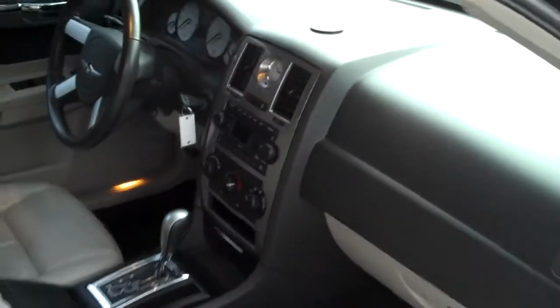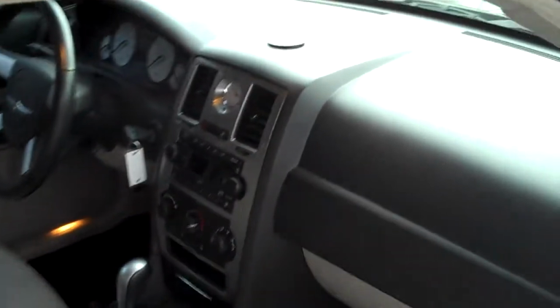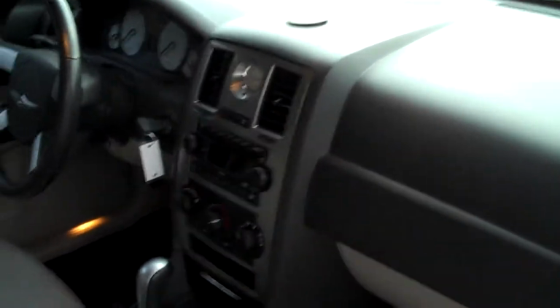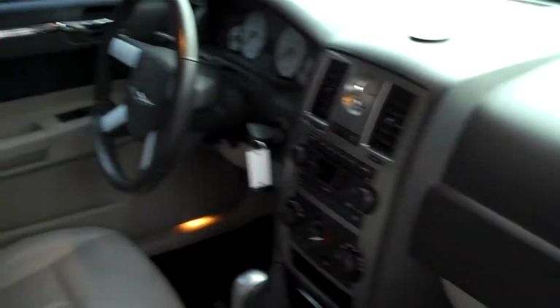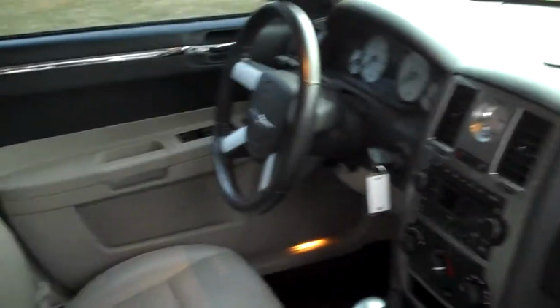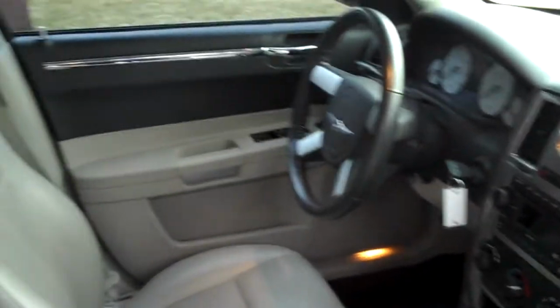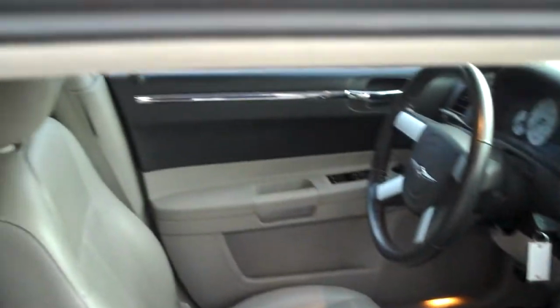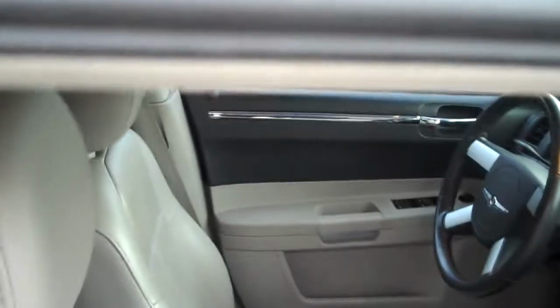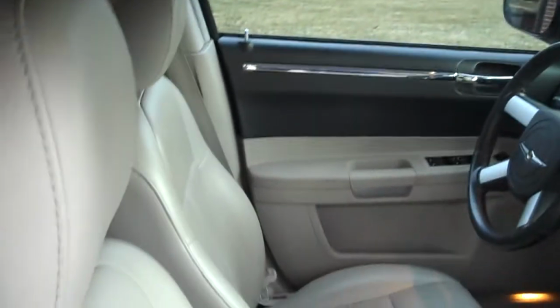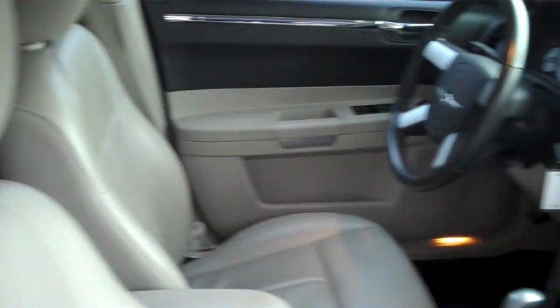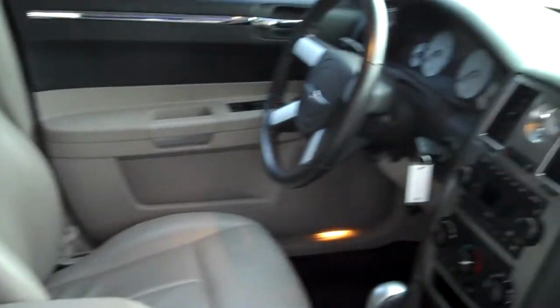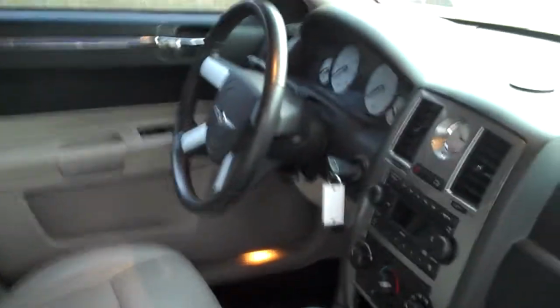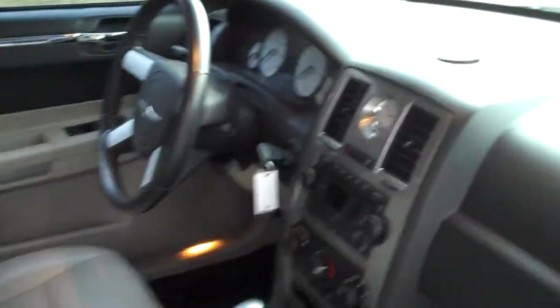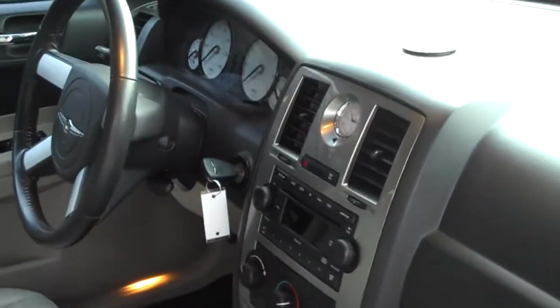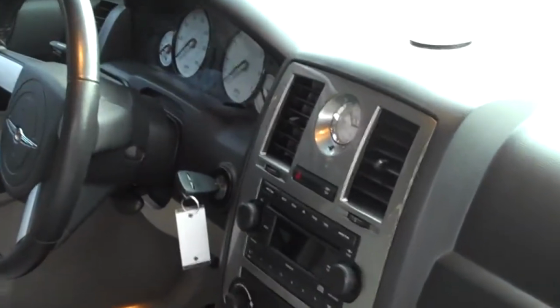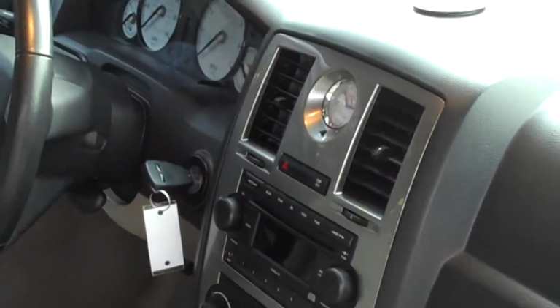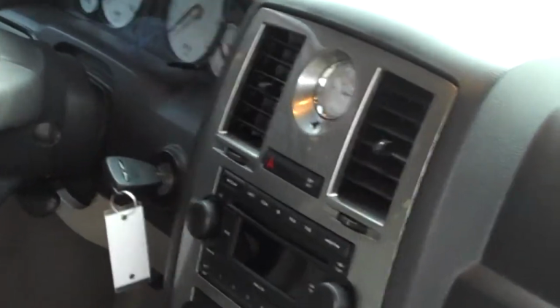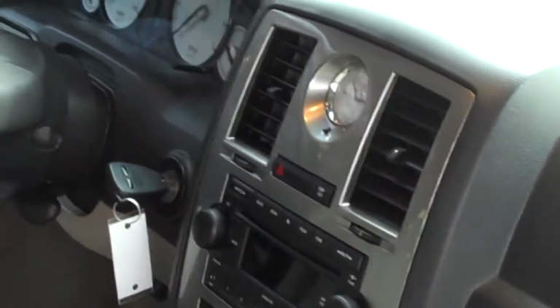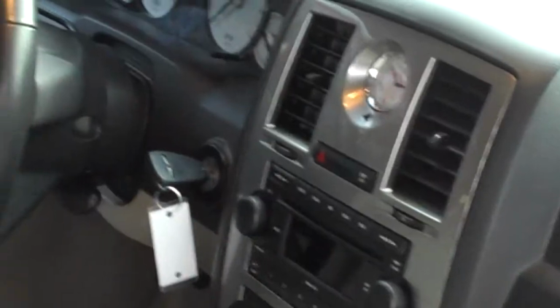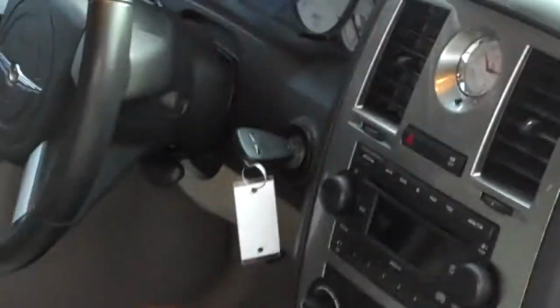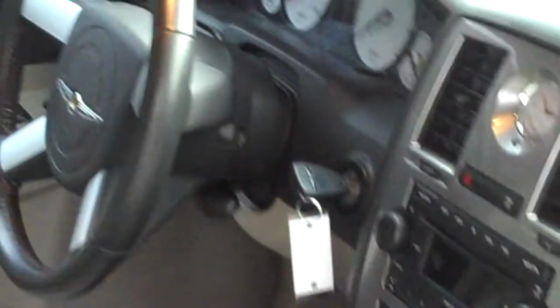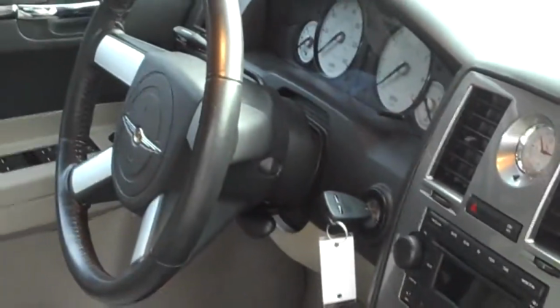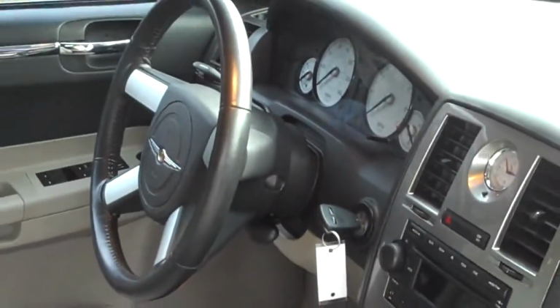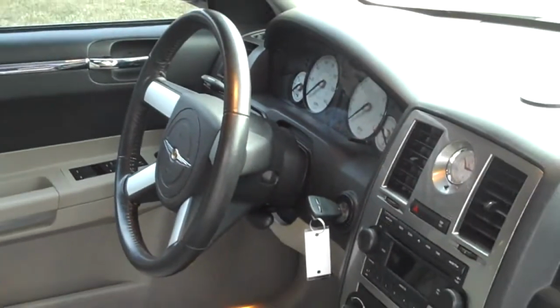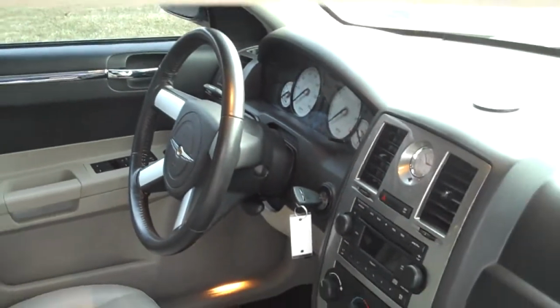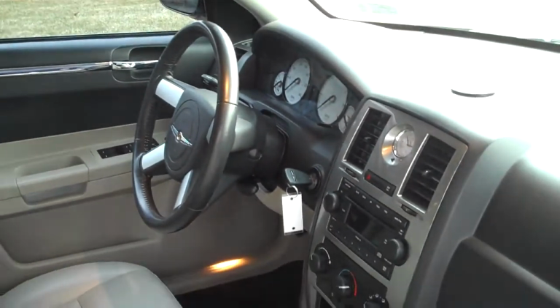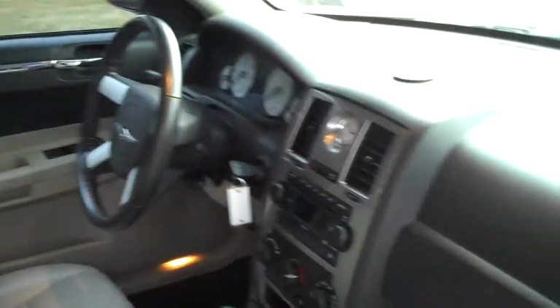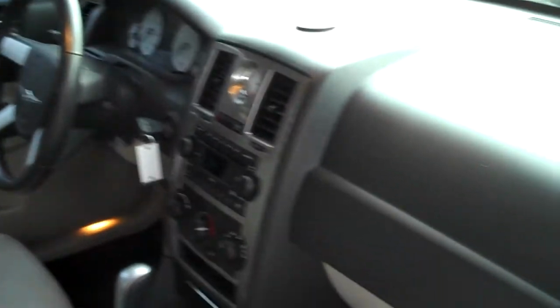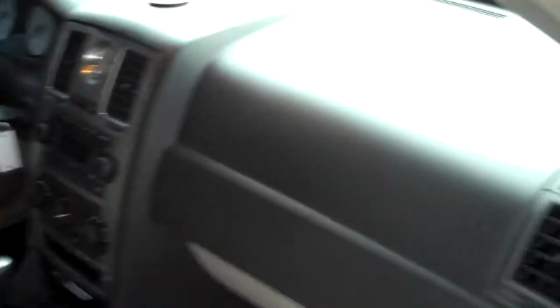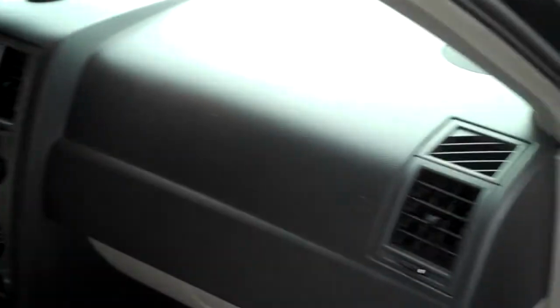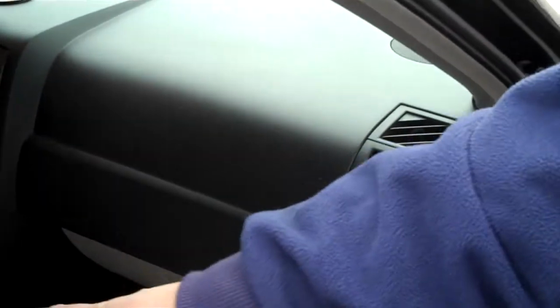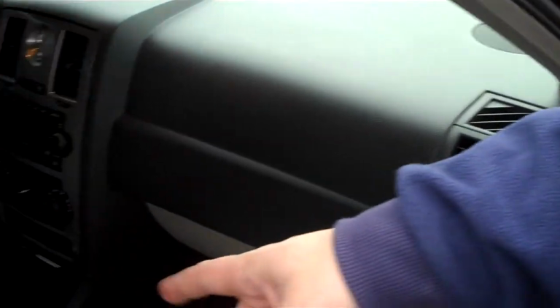Inside you've got the soft leather seats, you've got the signature clock that Chrysler comes with. As far as safety is concerned, it comes with ESP, which is traction control, and brake assist. AM/FM/CD player, and it also has auto stick.